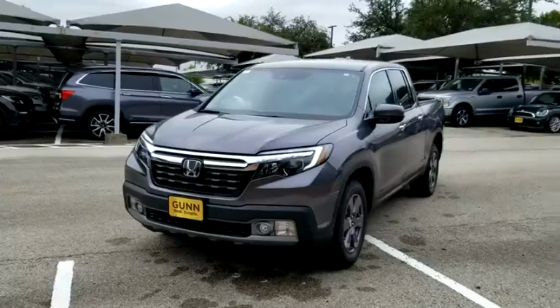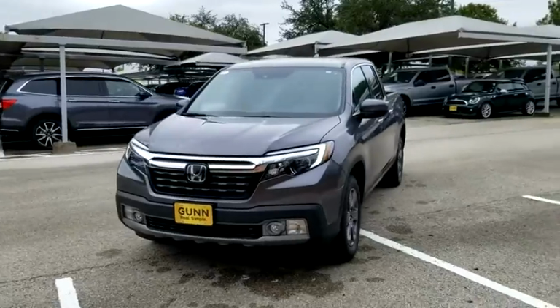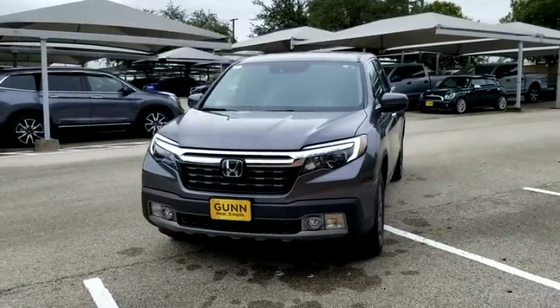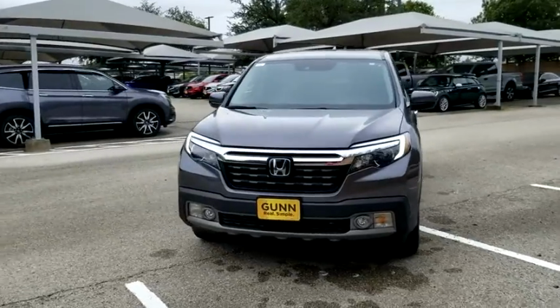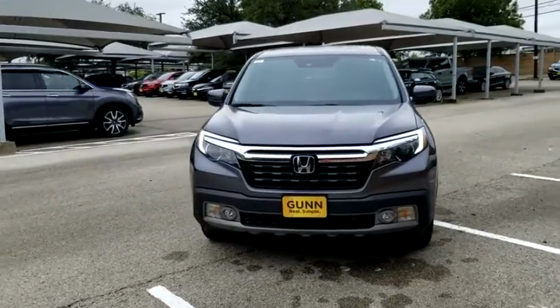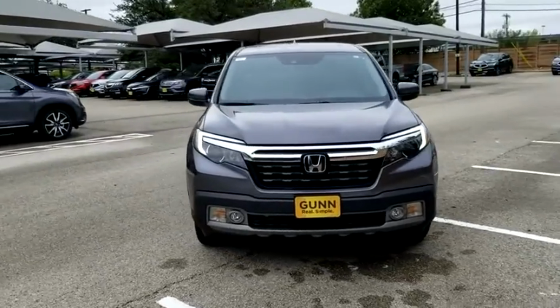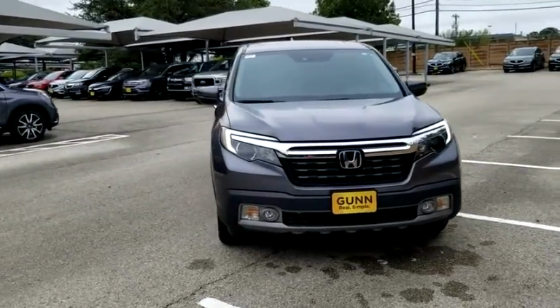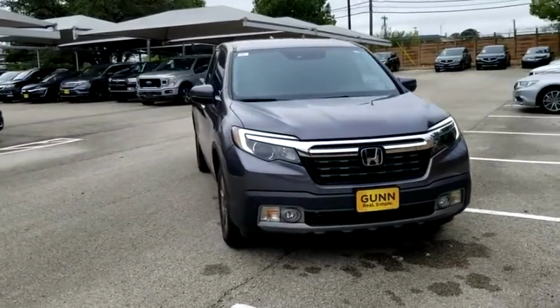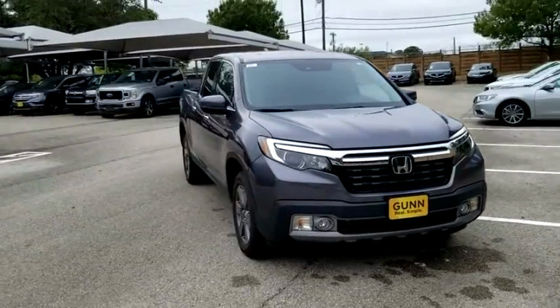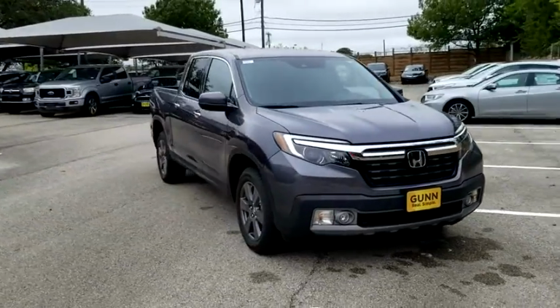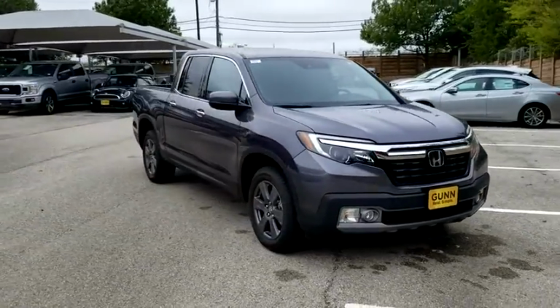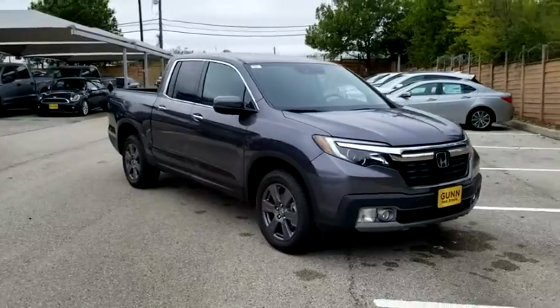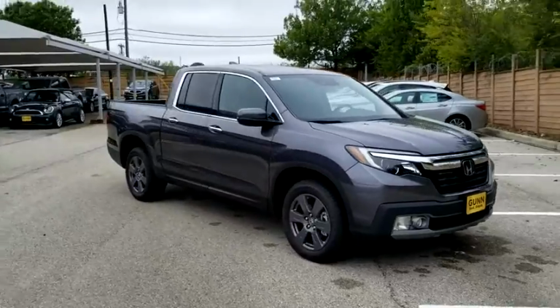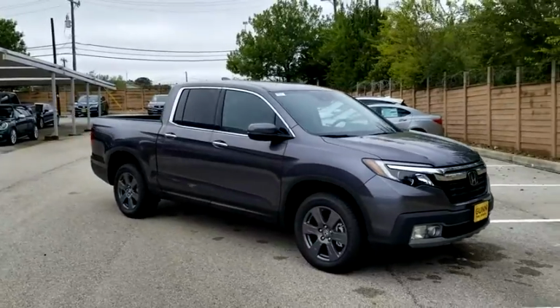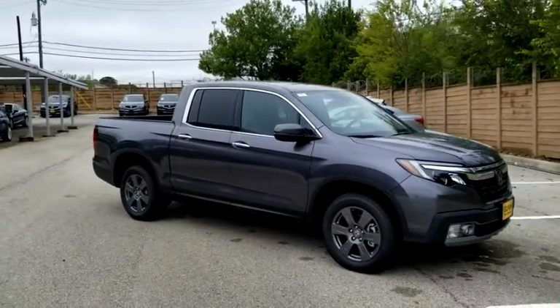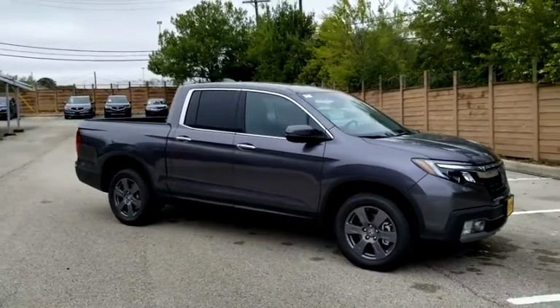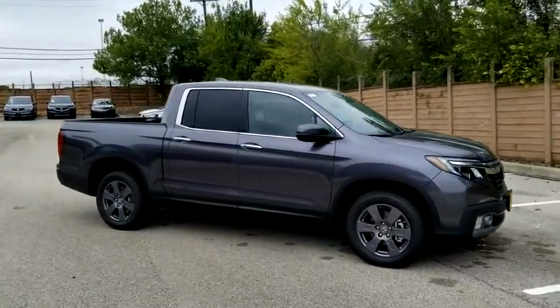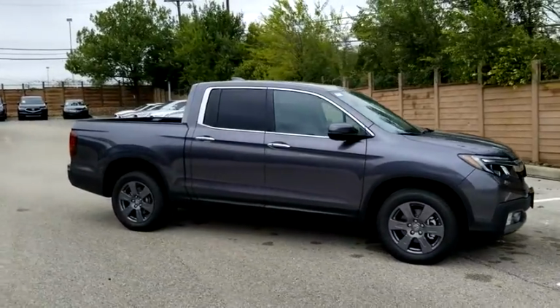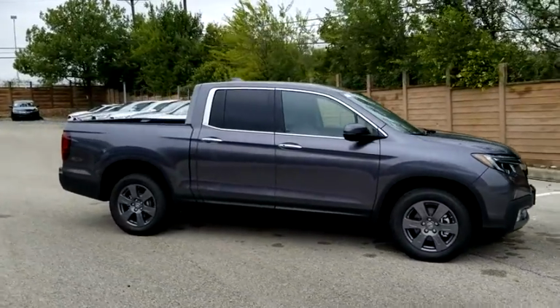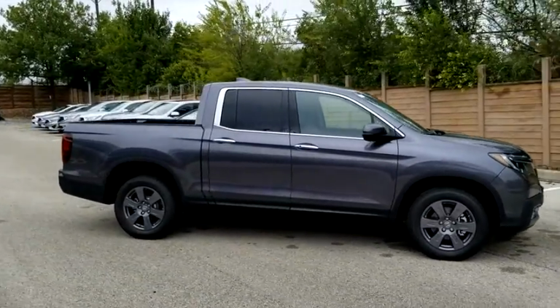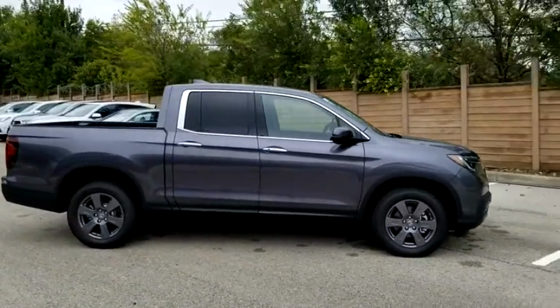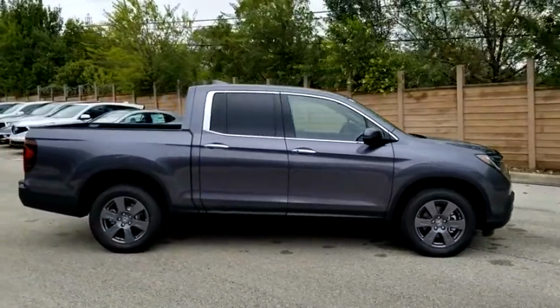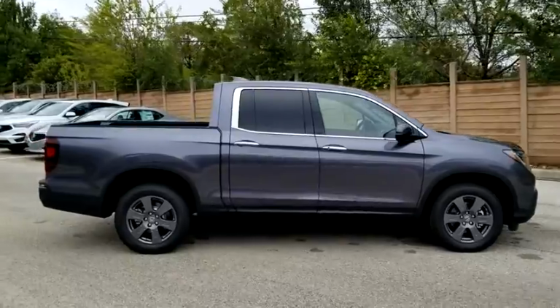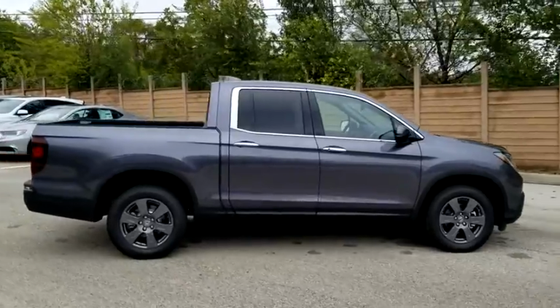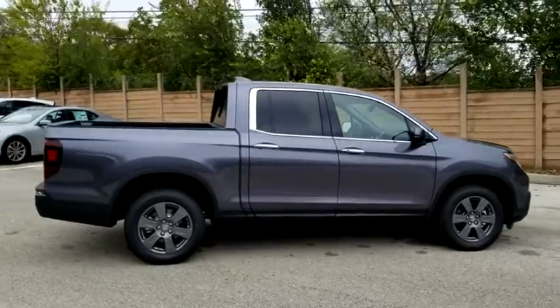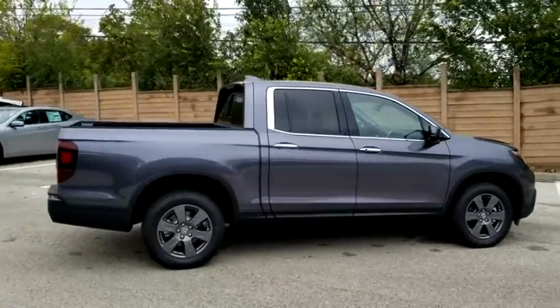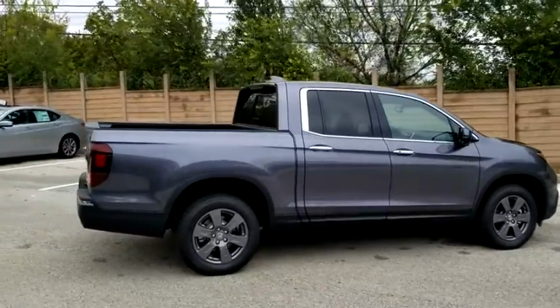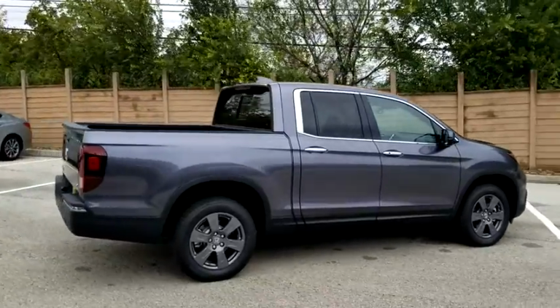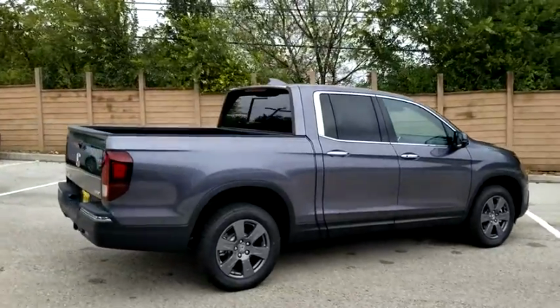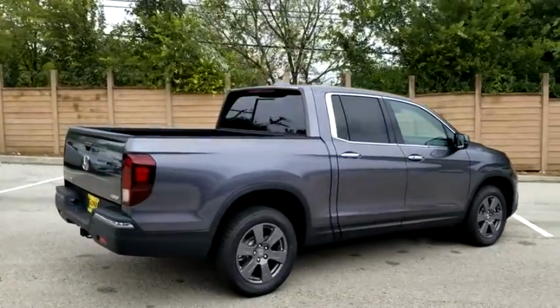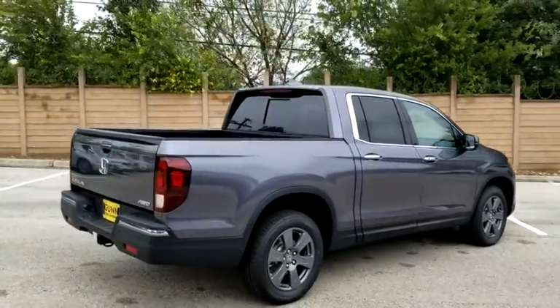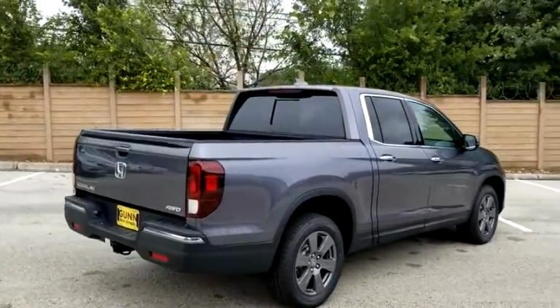You are going to love the 2020 Honda Ridgeline. The Ridgeline was designed to give you exactly what you need to get the job done. And with Honda quality built right in, this truck can be with you for the long haul. Here are some of this vehicle's great options.